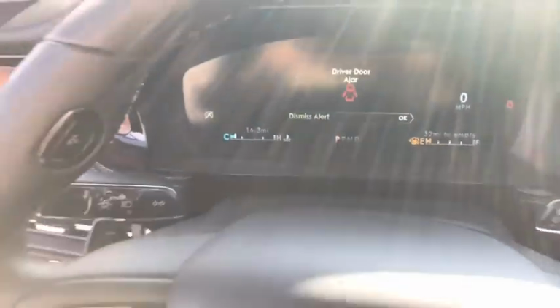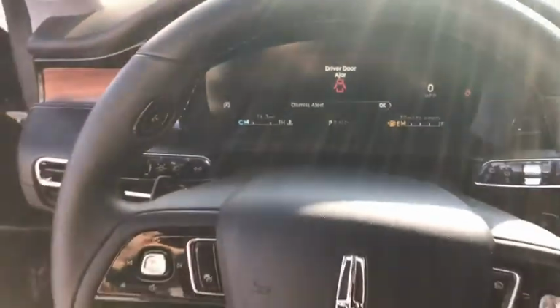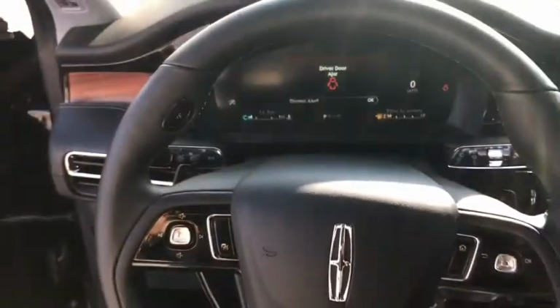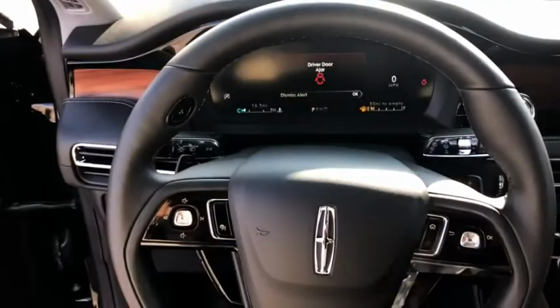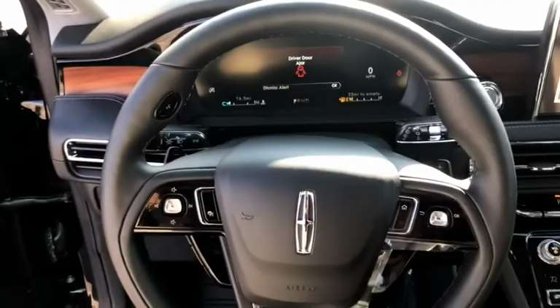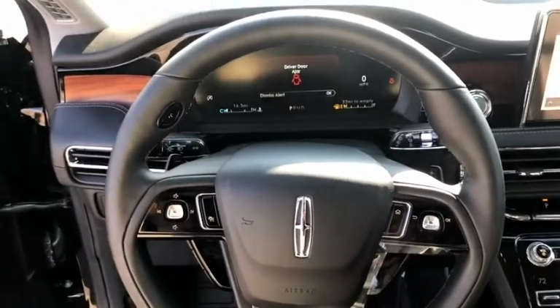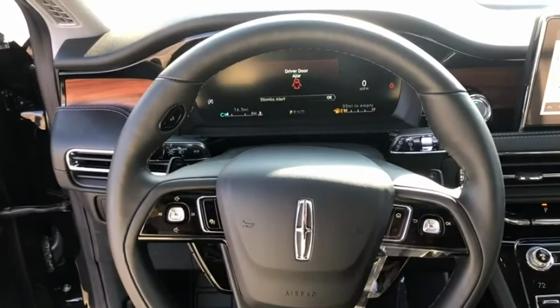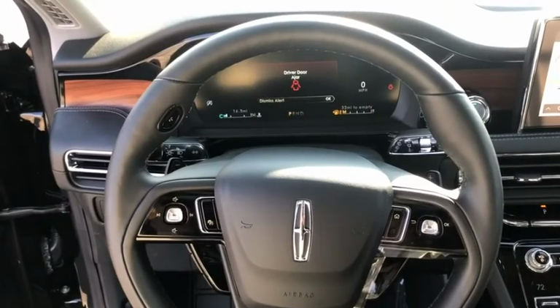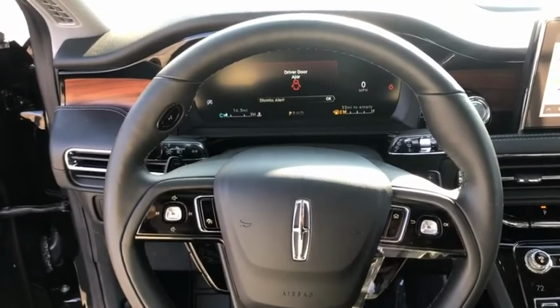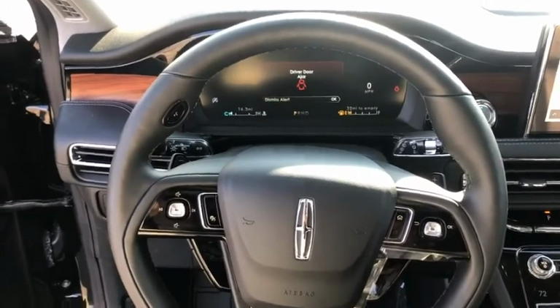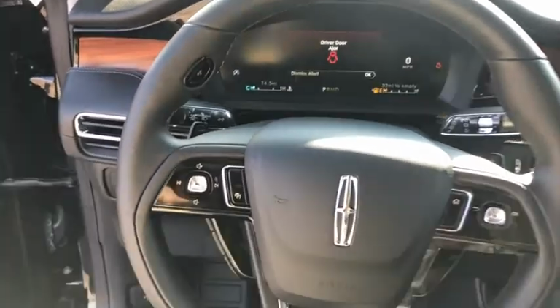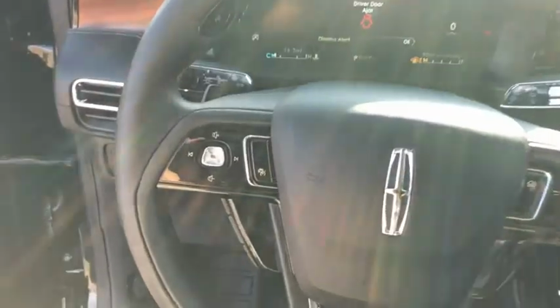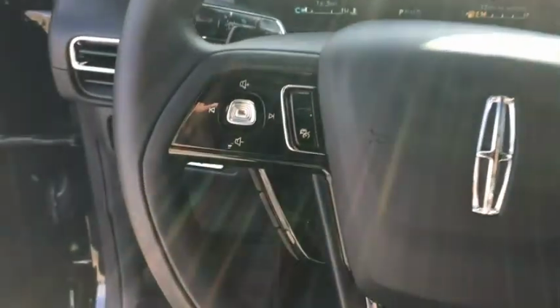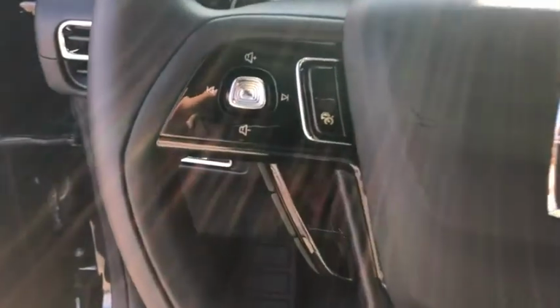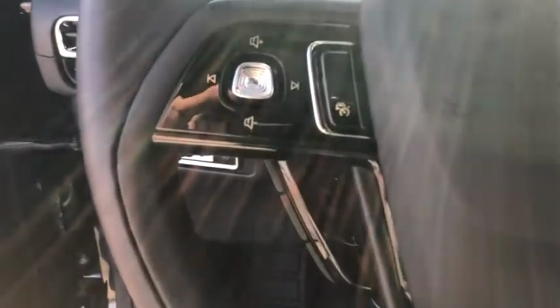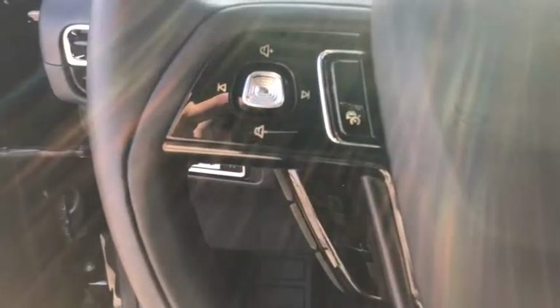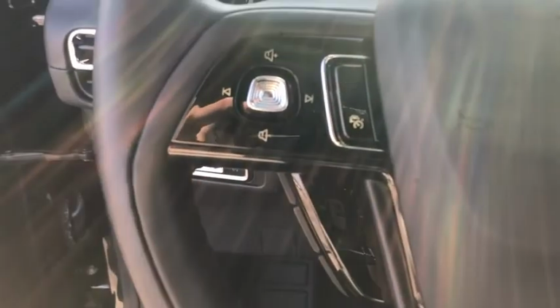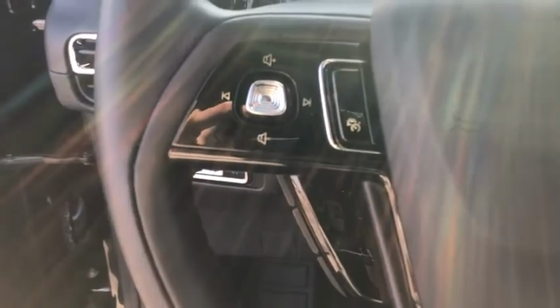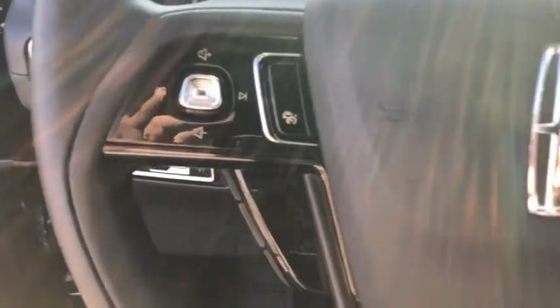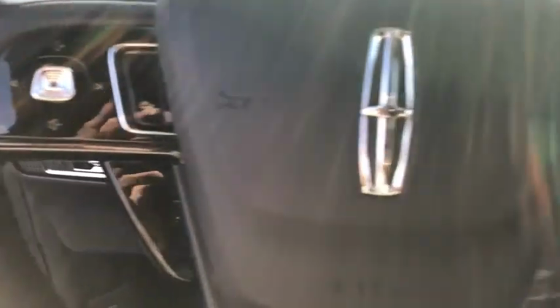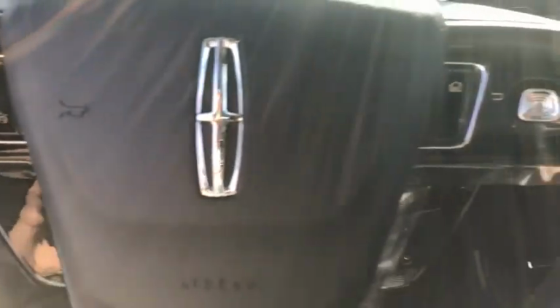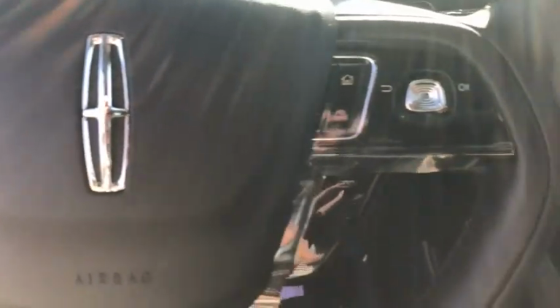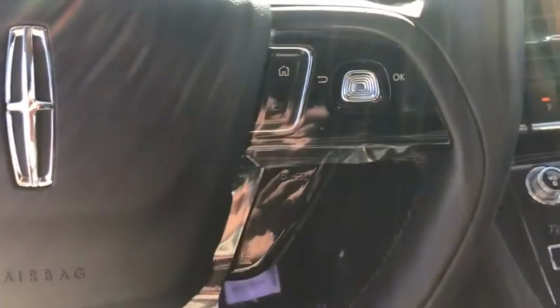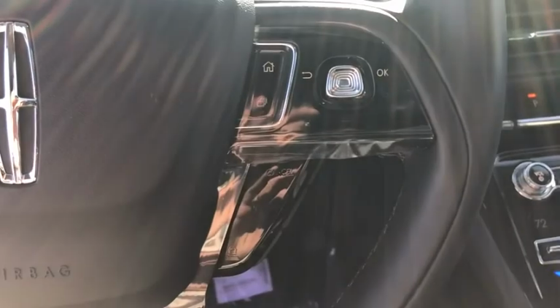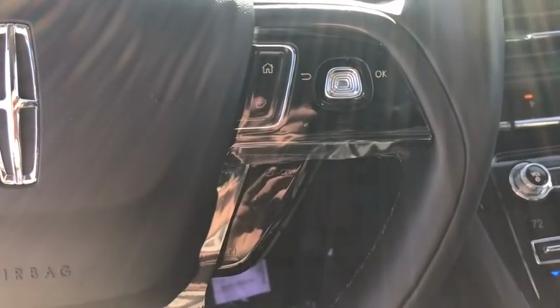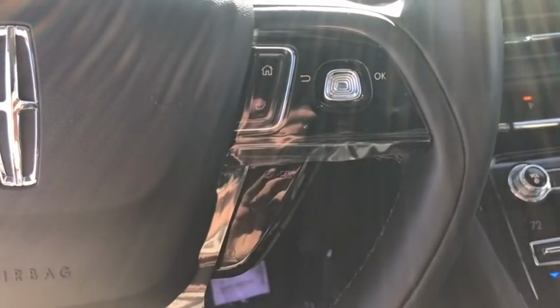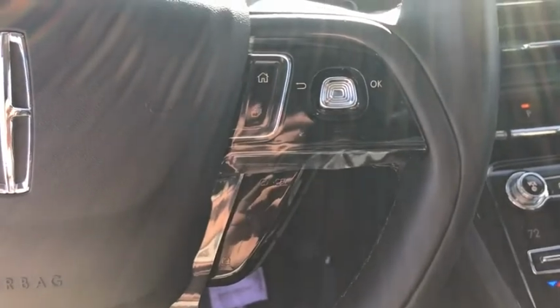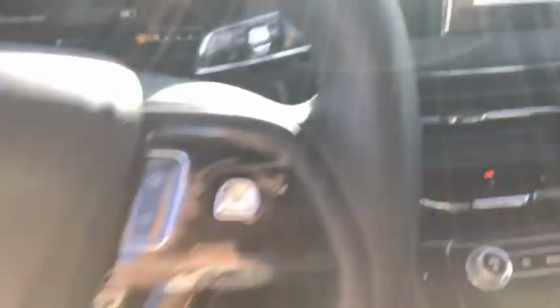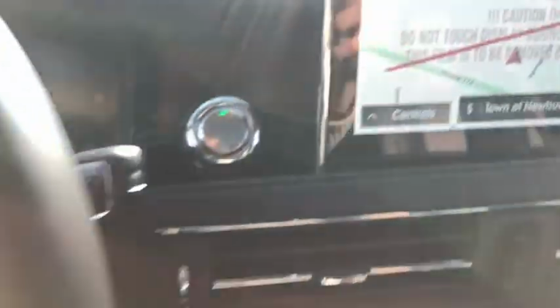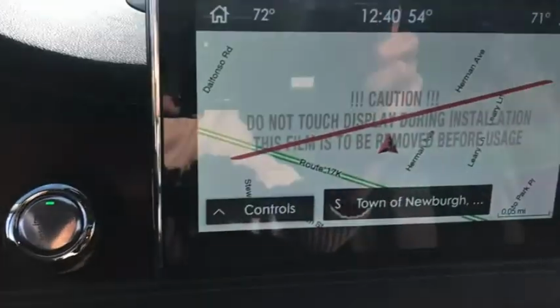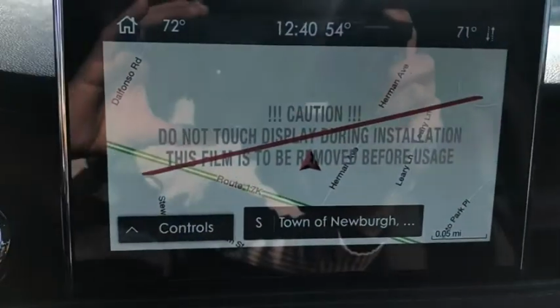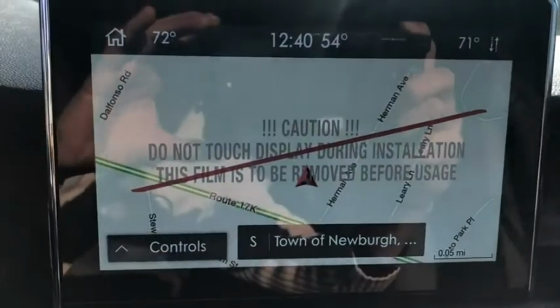Remote engine start, traction control, stability control, lane departure warning, Bluetooth, leather-wrapped steering wheel, power steering, adjustable steering wheel.